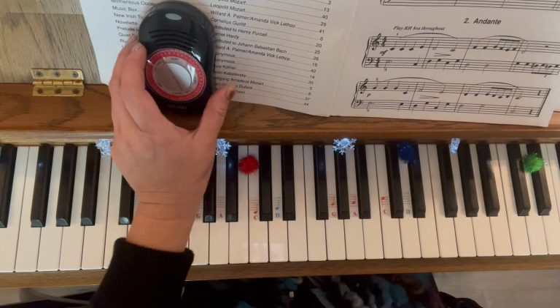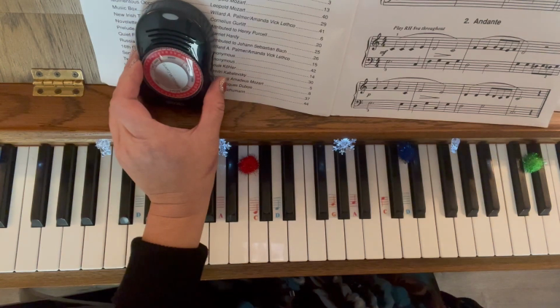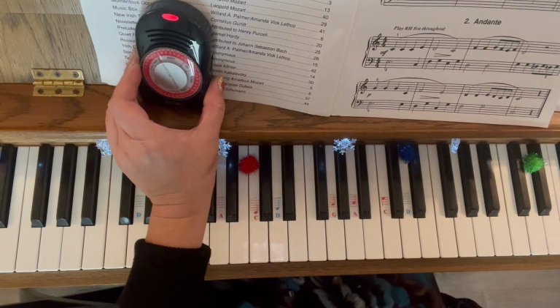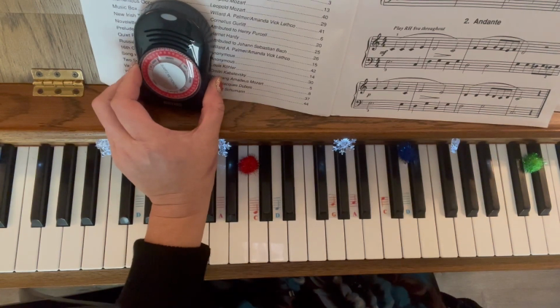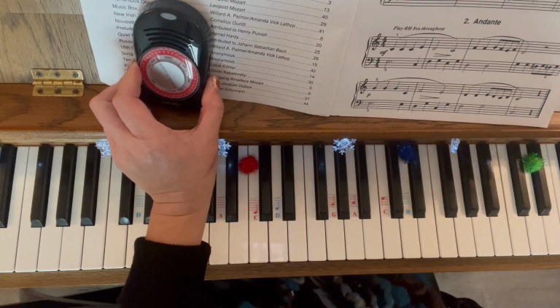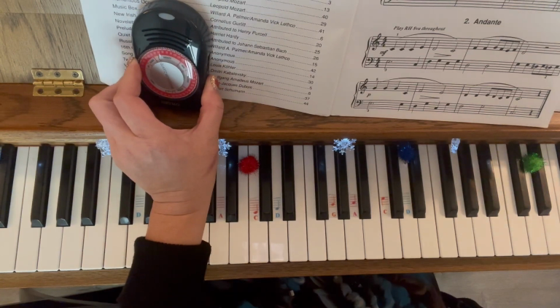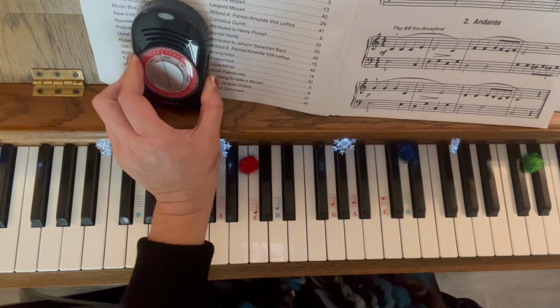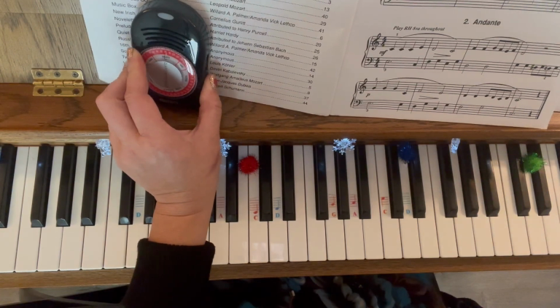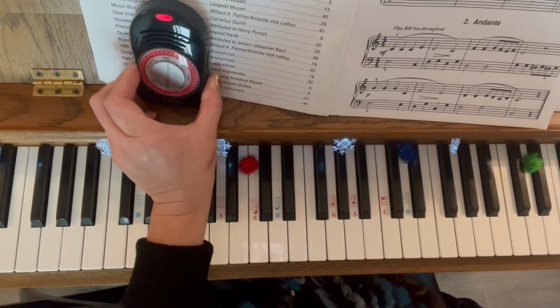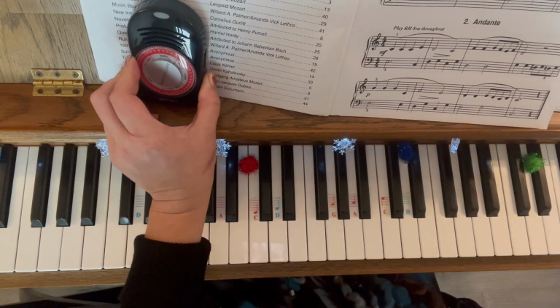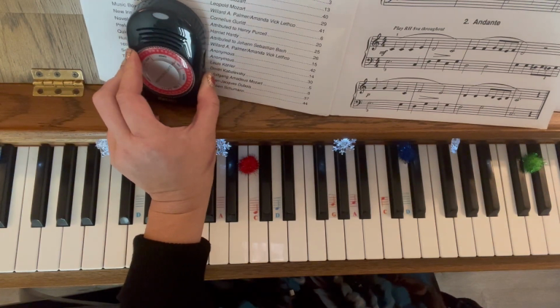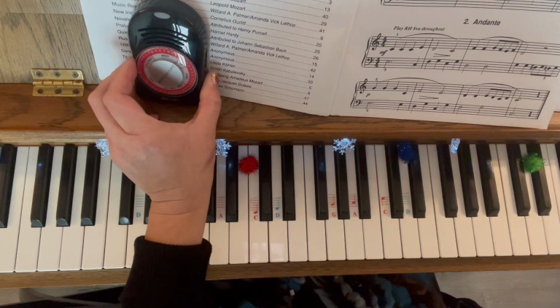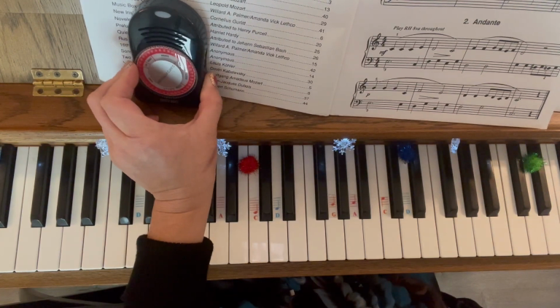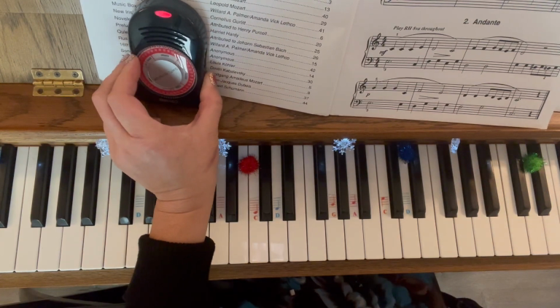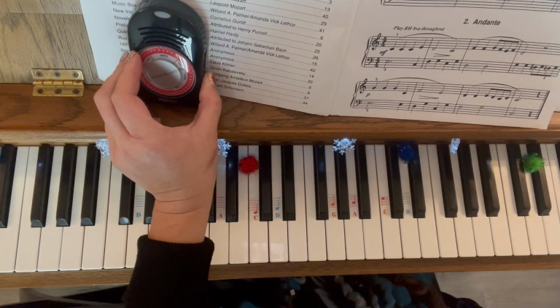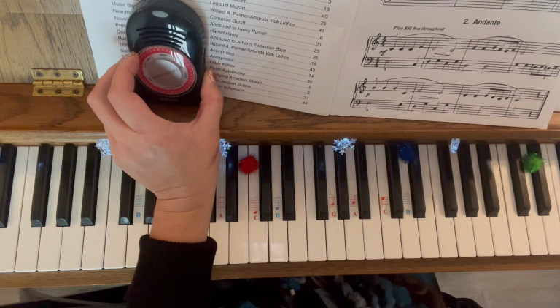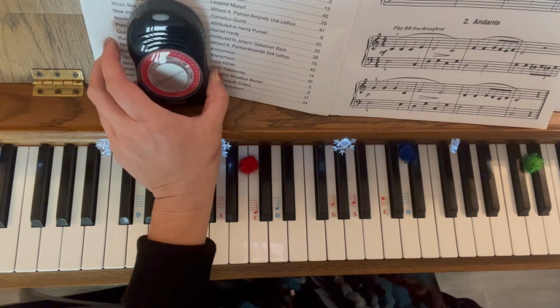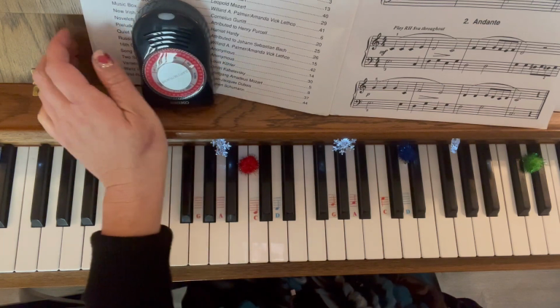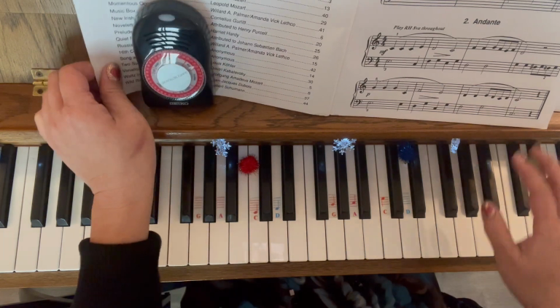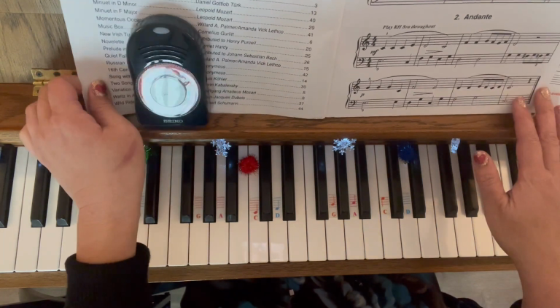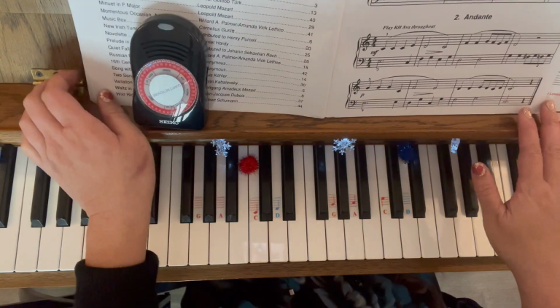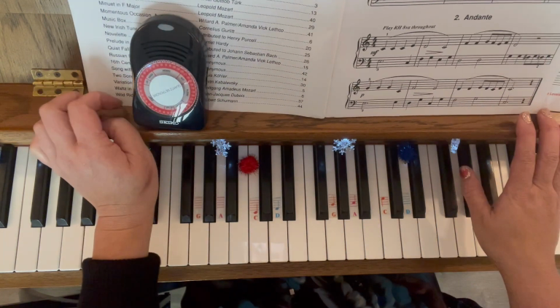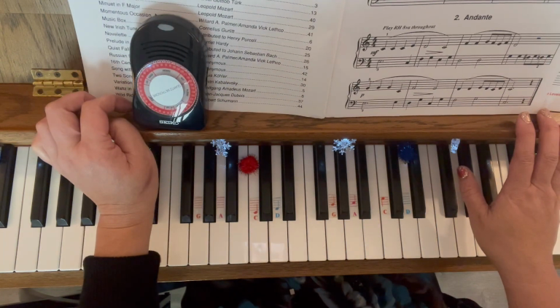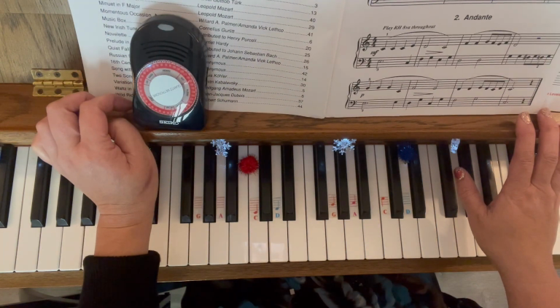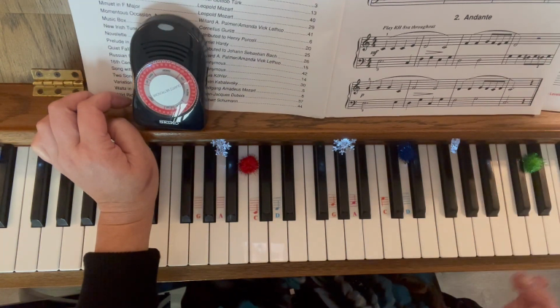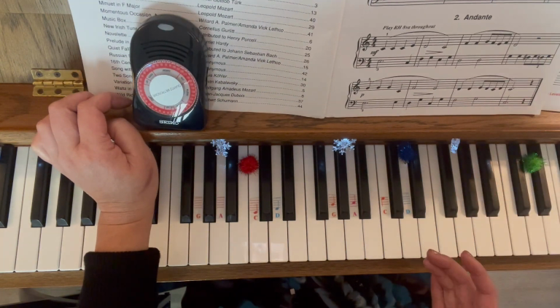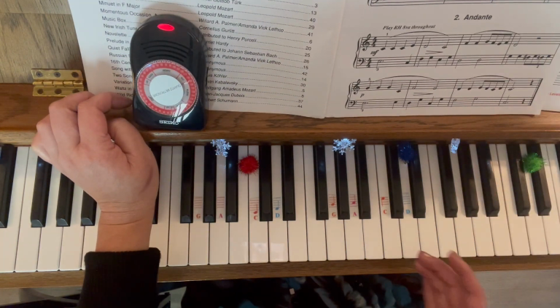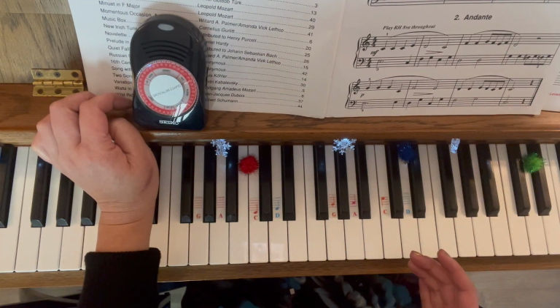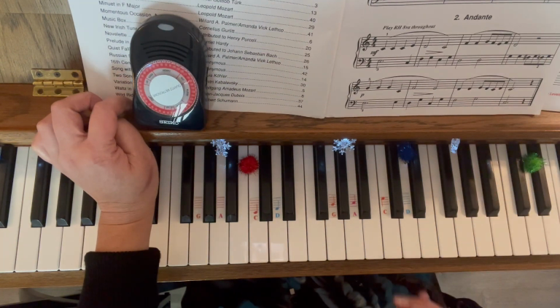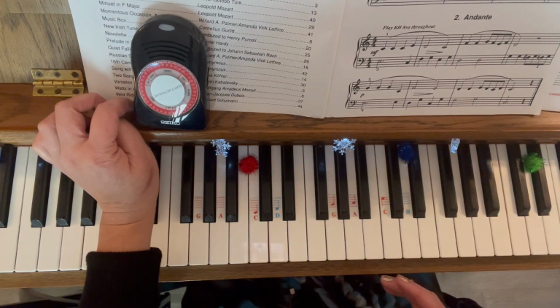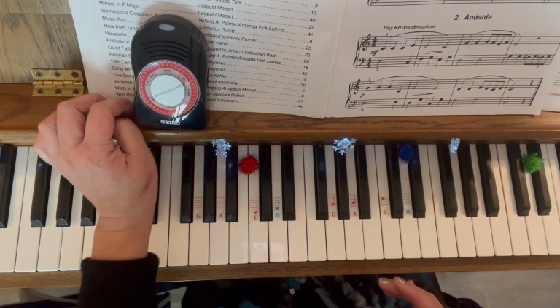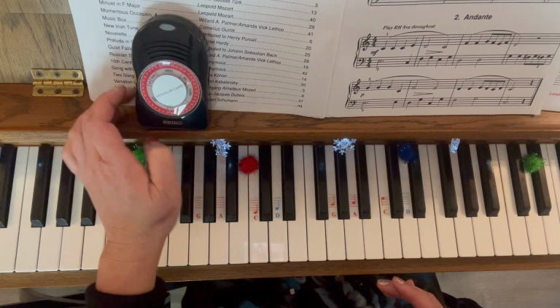Hey, this is page three, Miniature Suite Number One, Allegro. I want to show you what it sounds like at speed. So I have it at the lowest Allegro, which is 120 beats per minute.